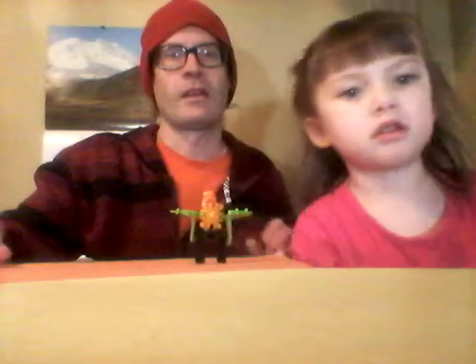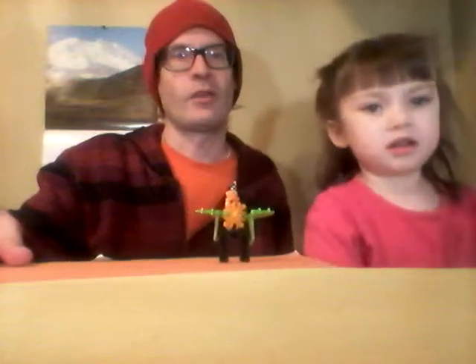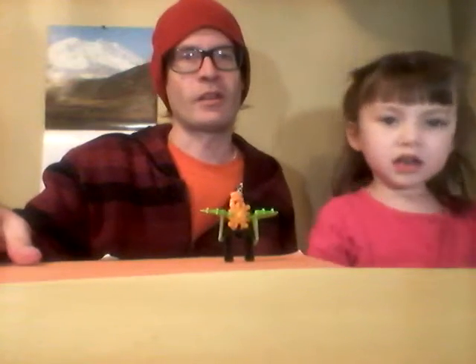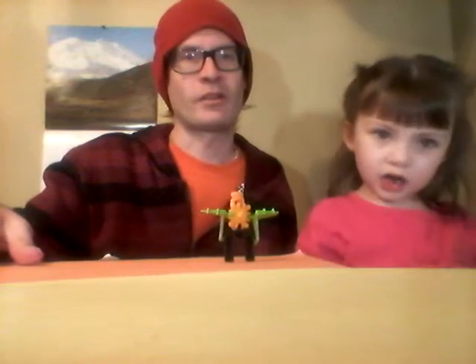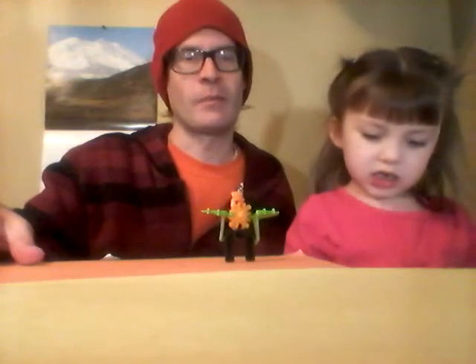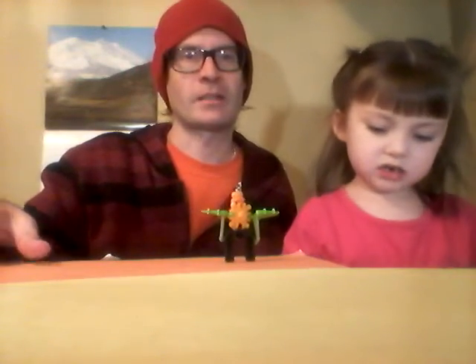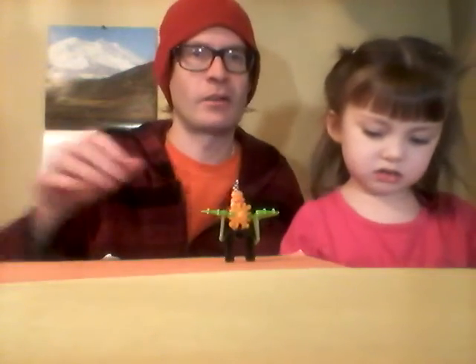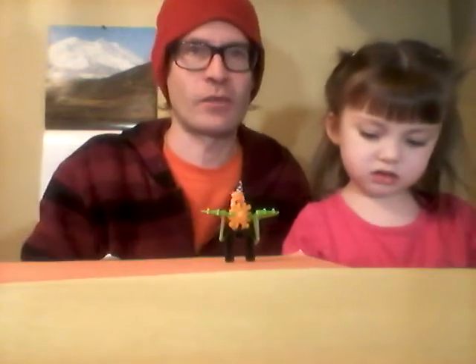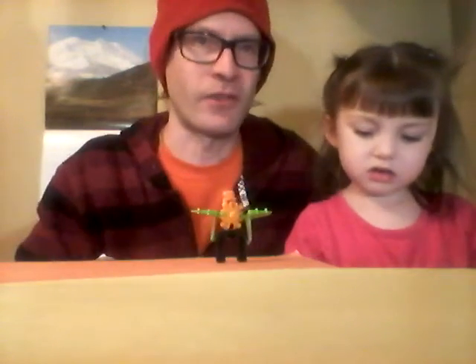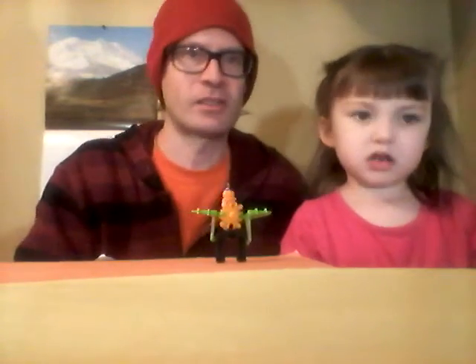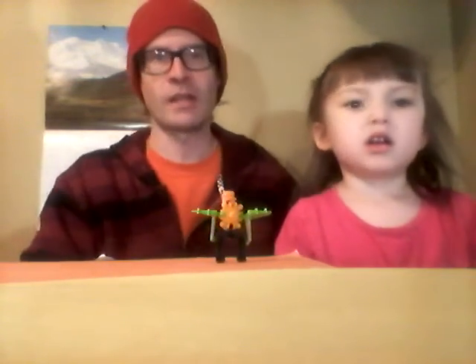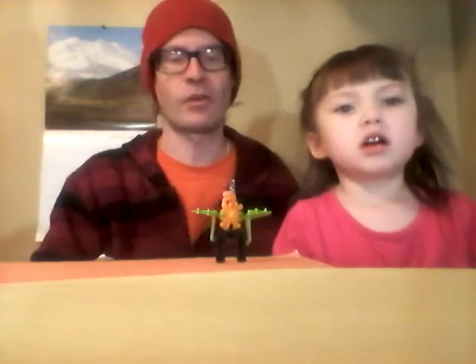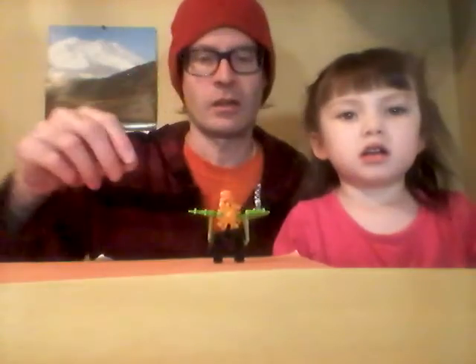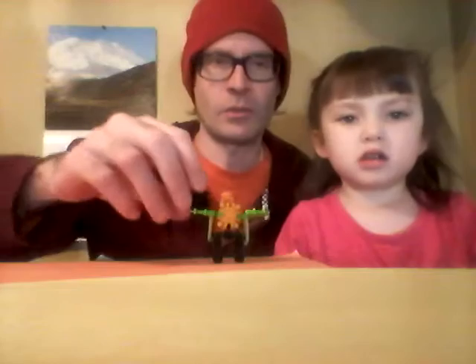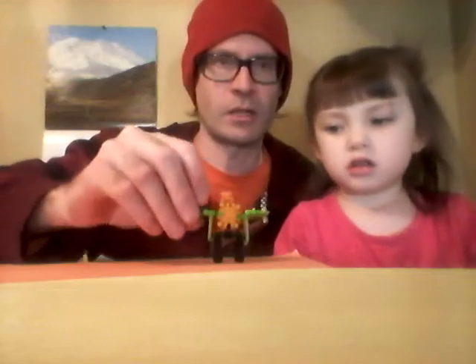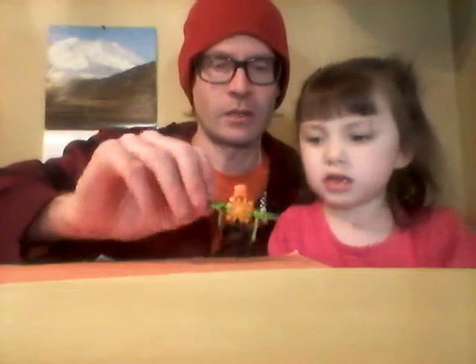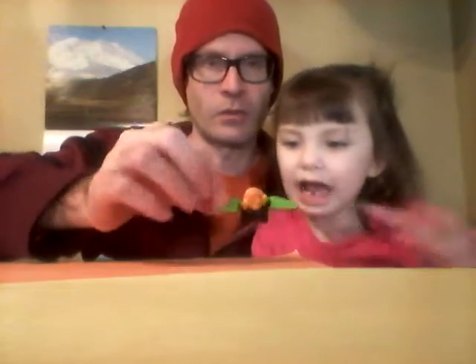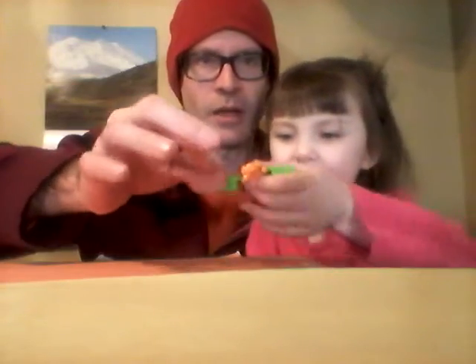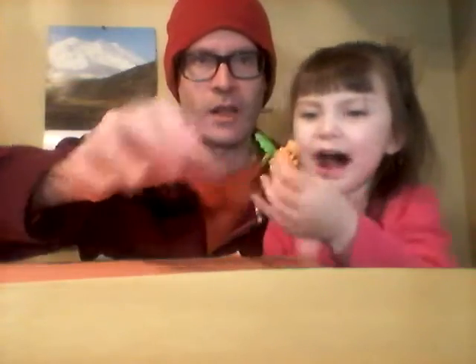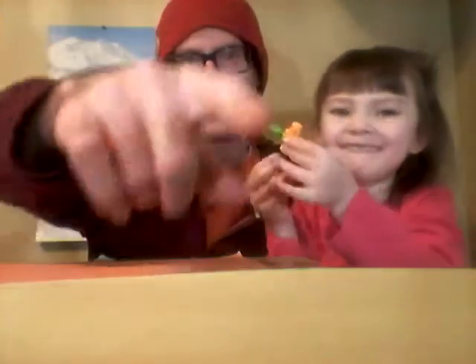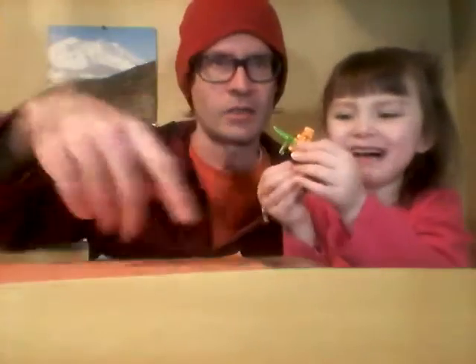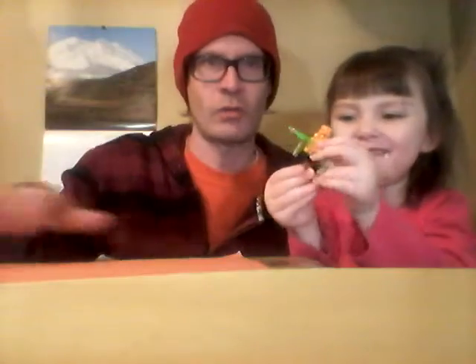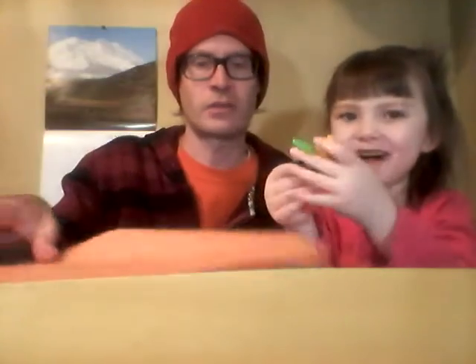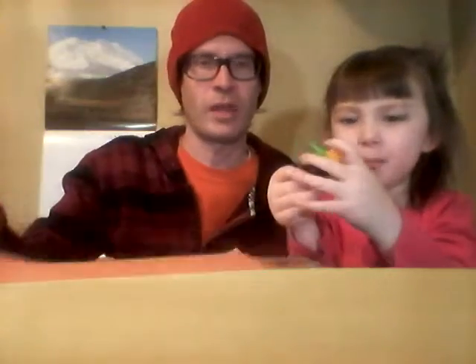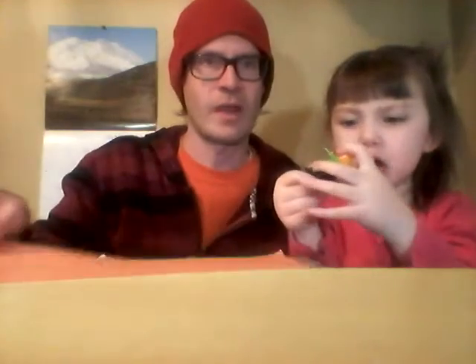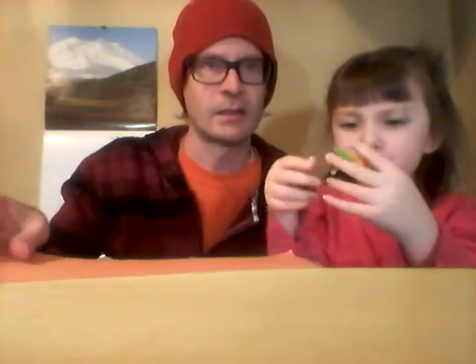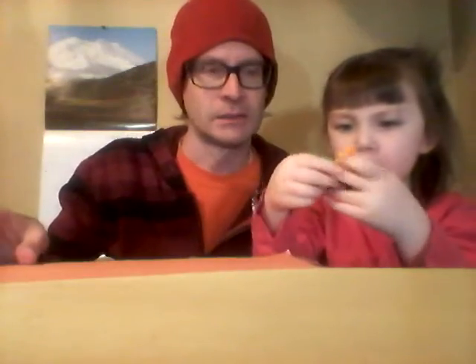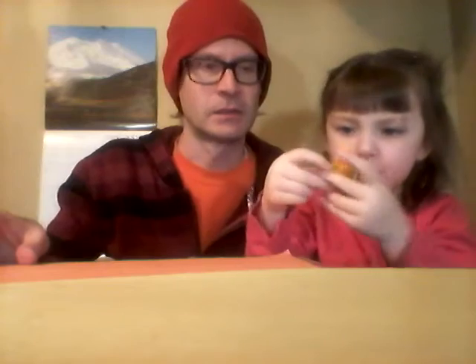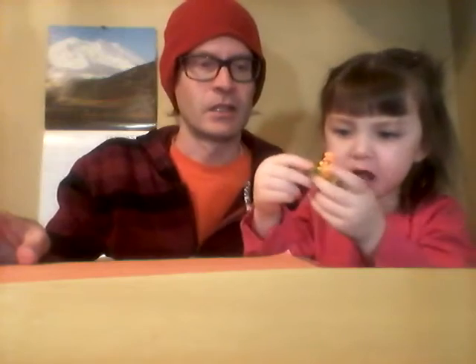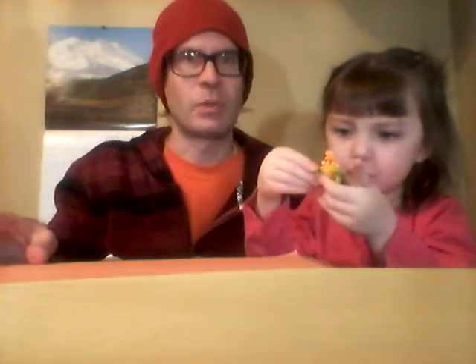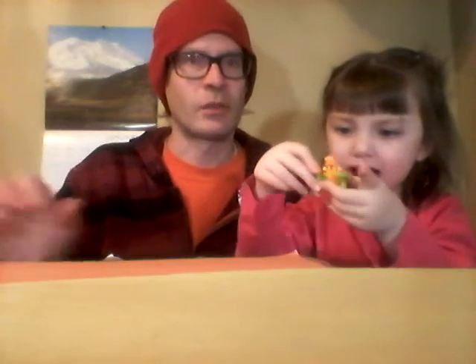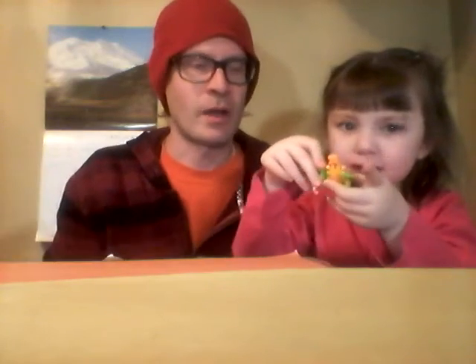Hello everyone and welcome back to Kinder Egg 365. This is day number 30, and here's what we got yesterday — it's a little robot and it flies. Go ahead and show them off, just play with that. She's playing with the robot.